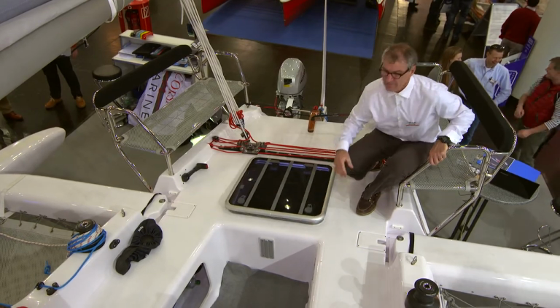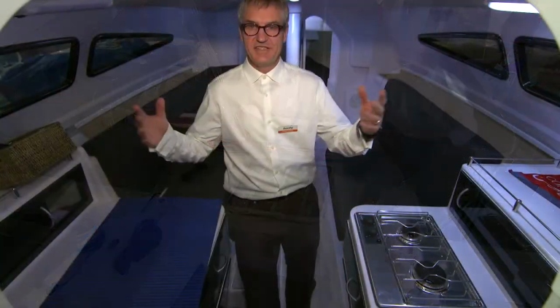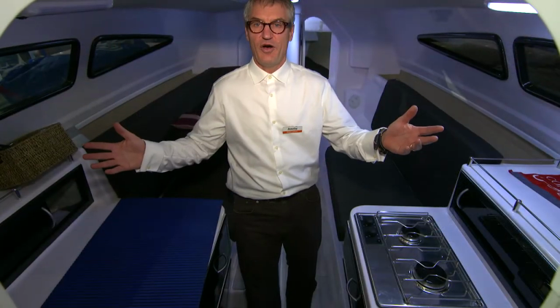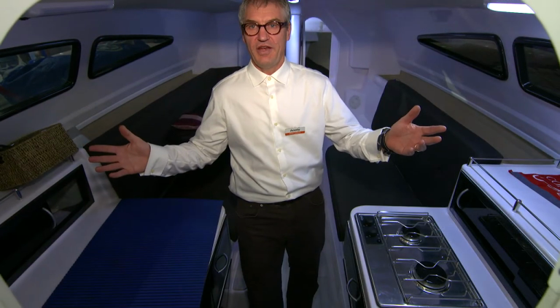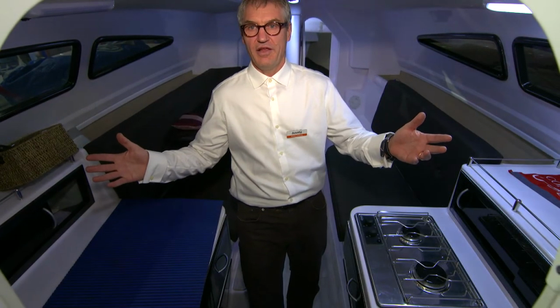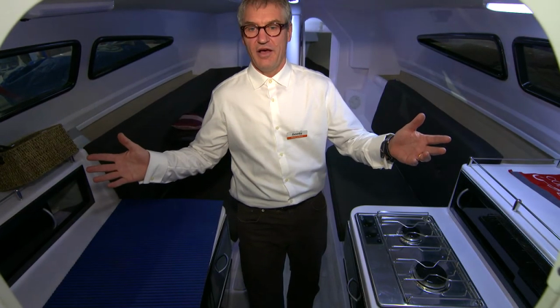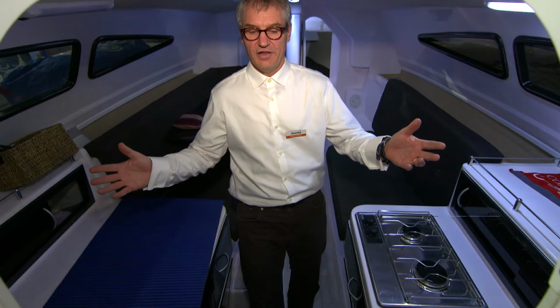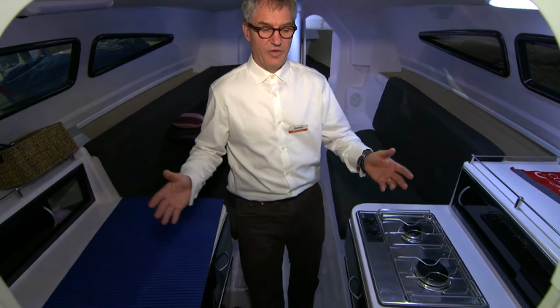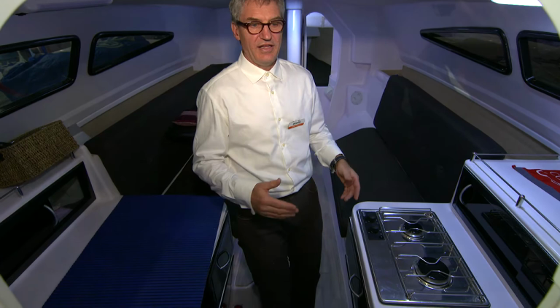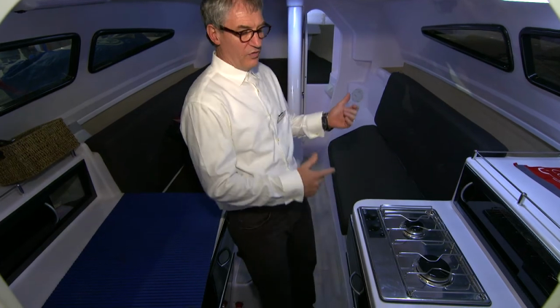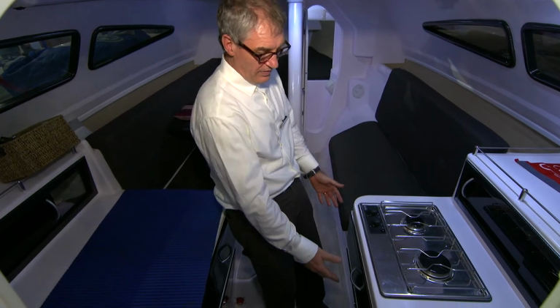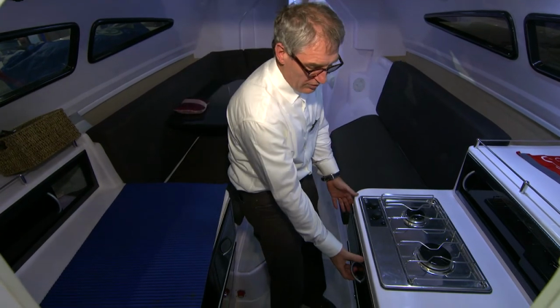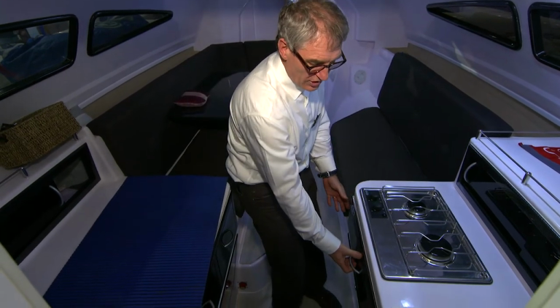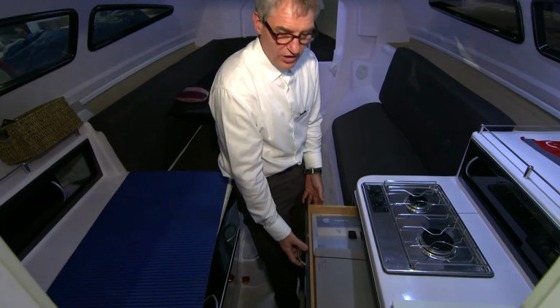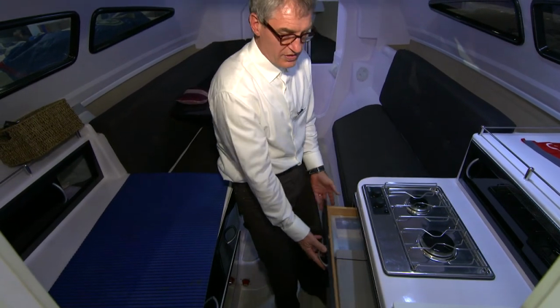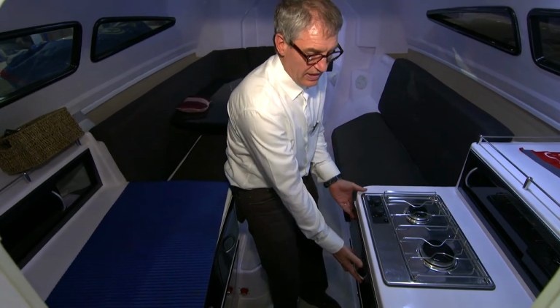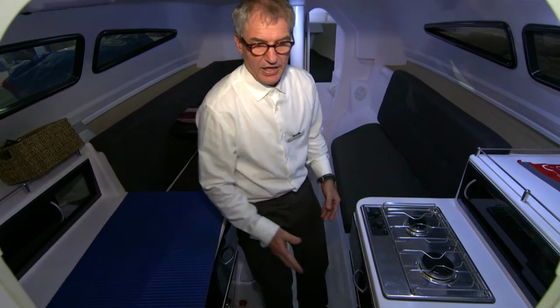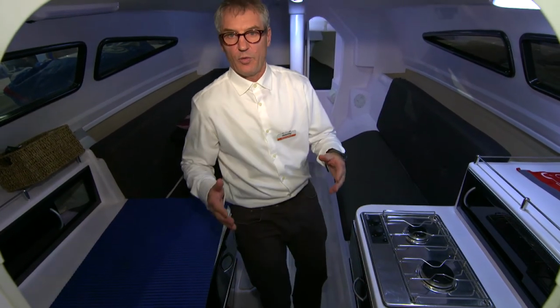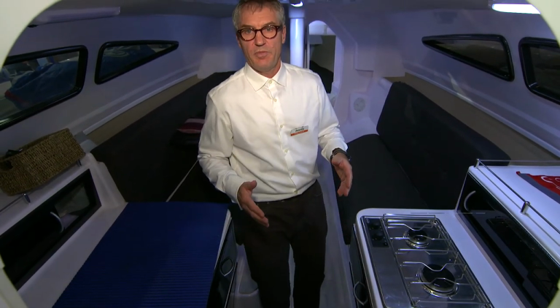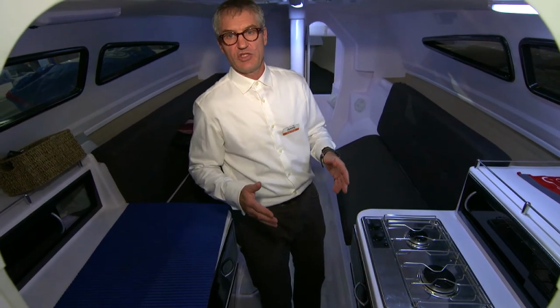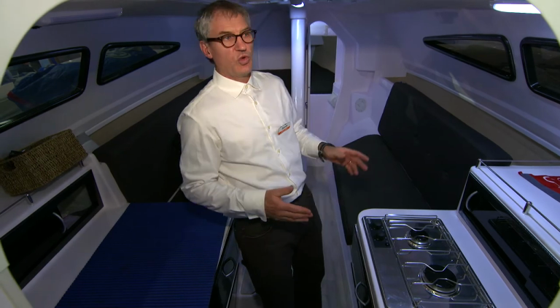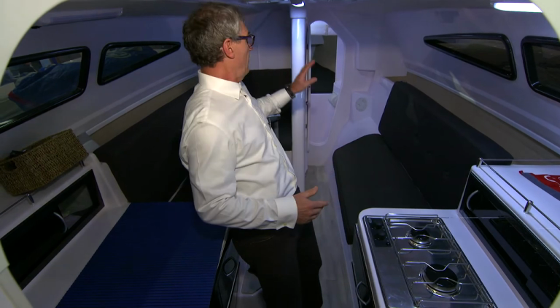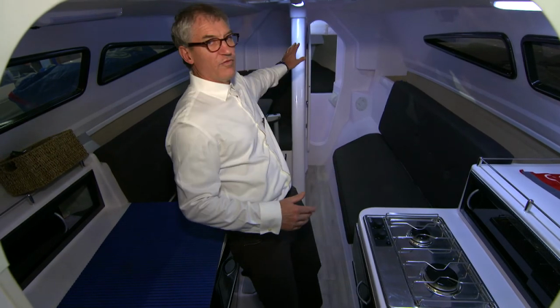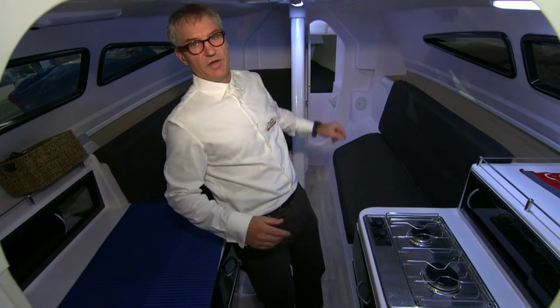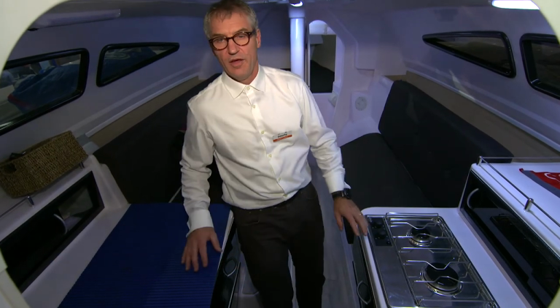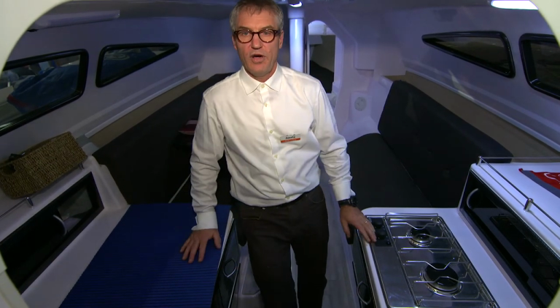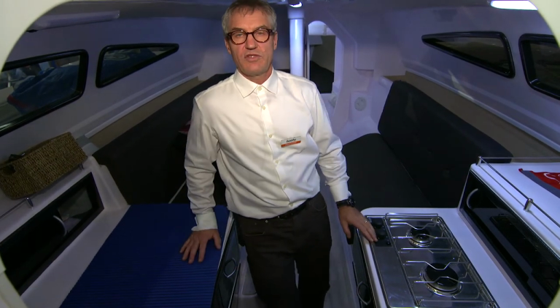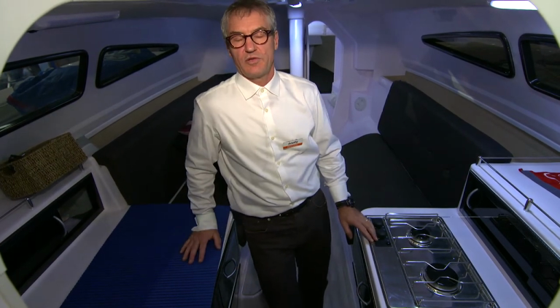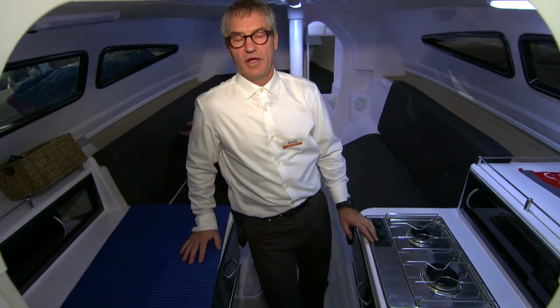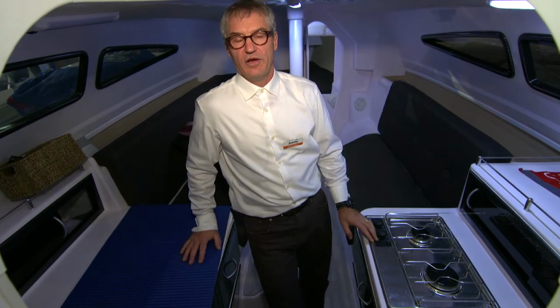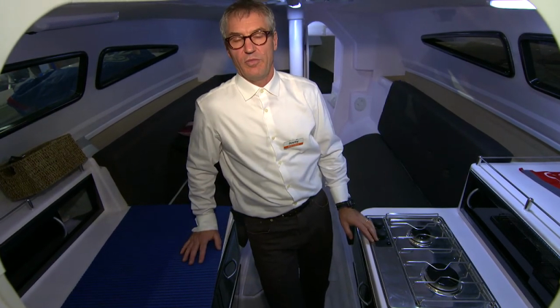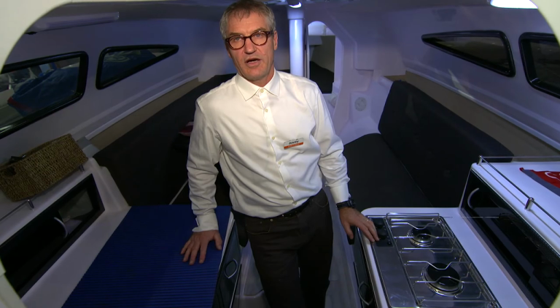This is the salon in the main hull, with a slightly different arrangement, with storage in drawers and an installed toilet forward. More about this trailer trimaran on Boats.com.